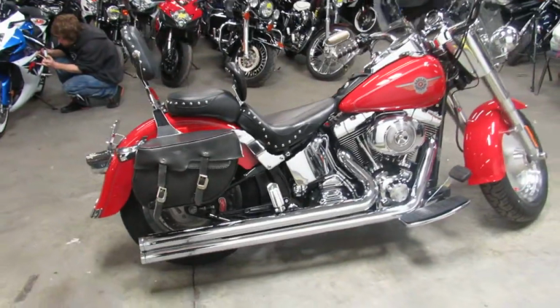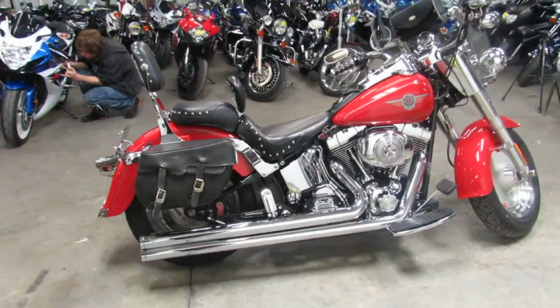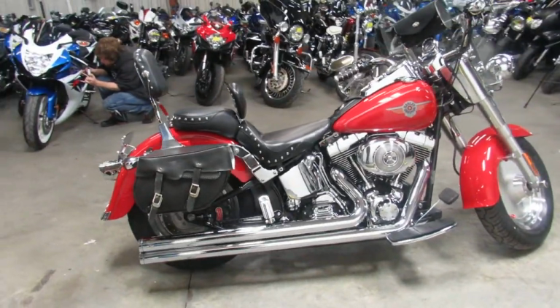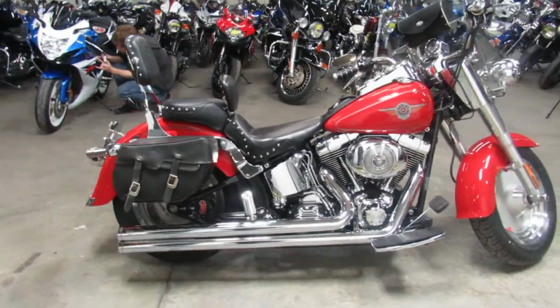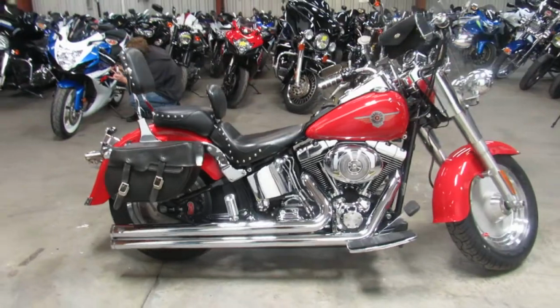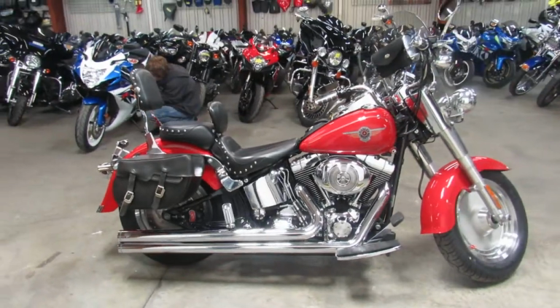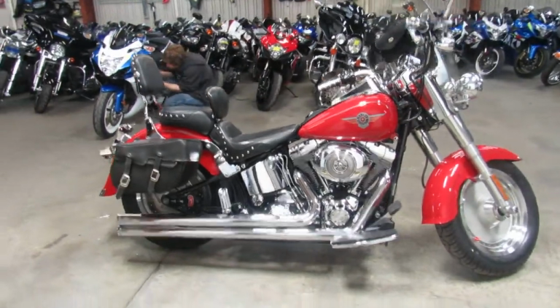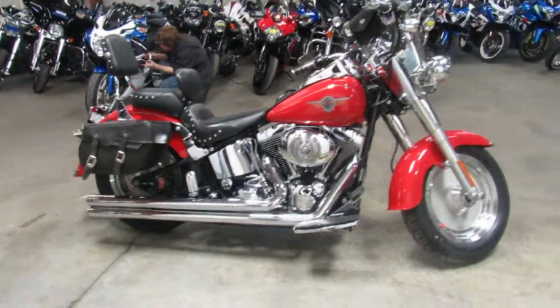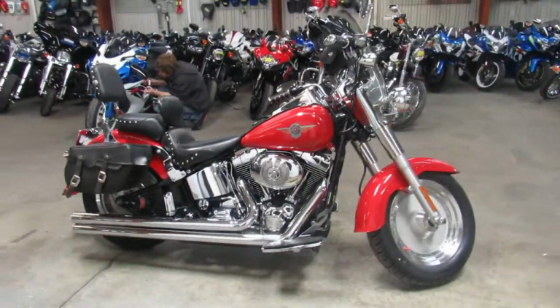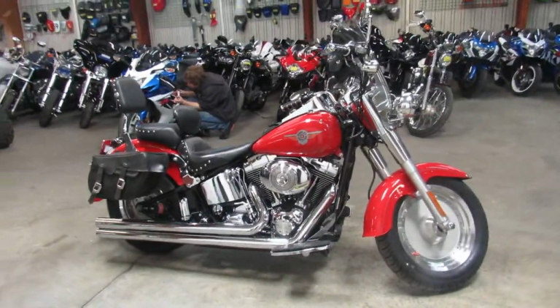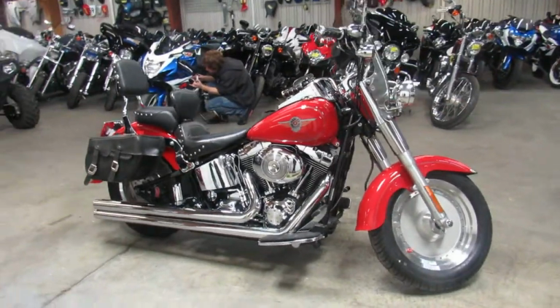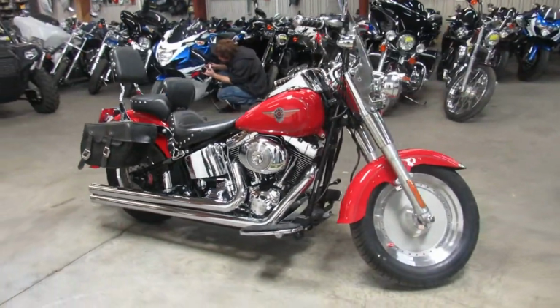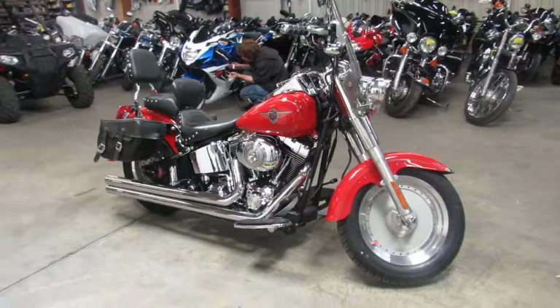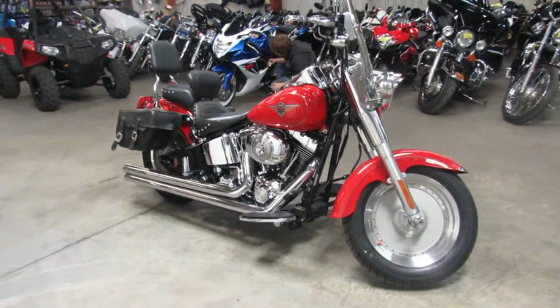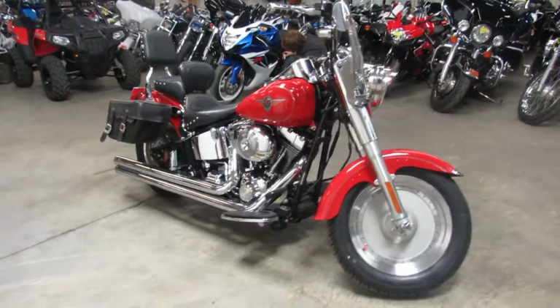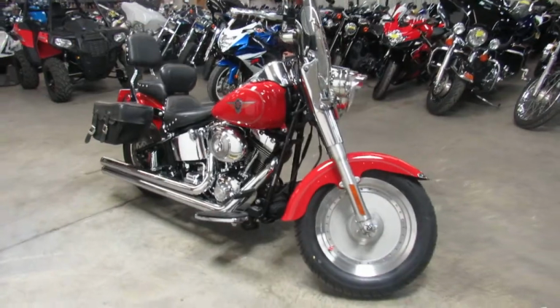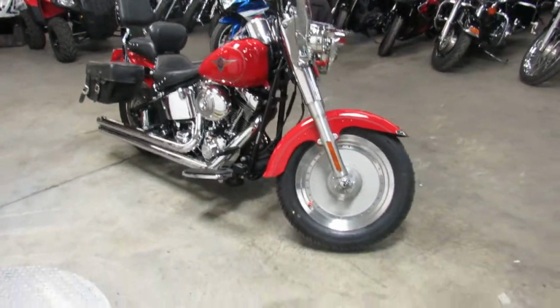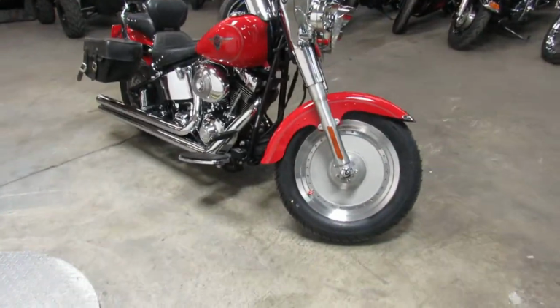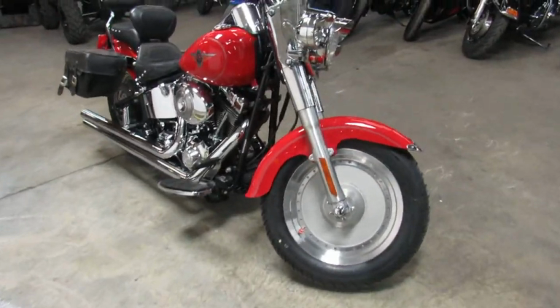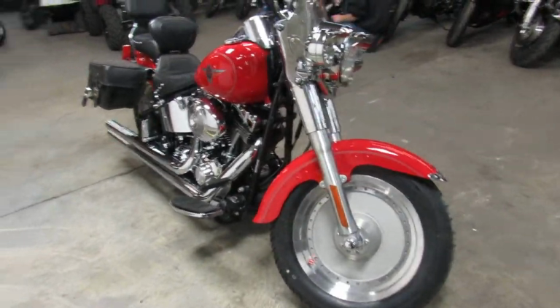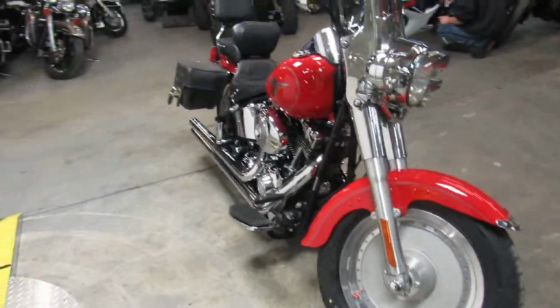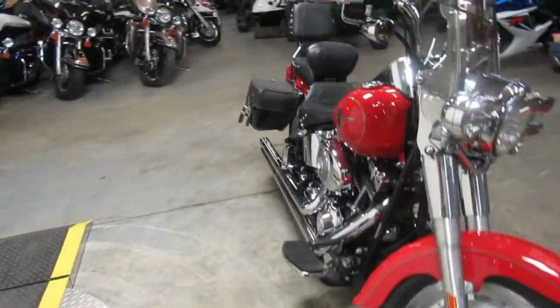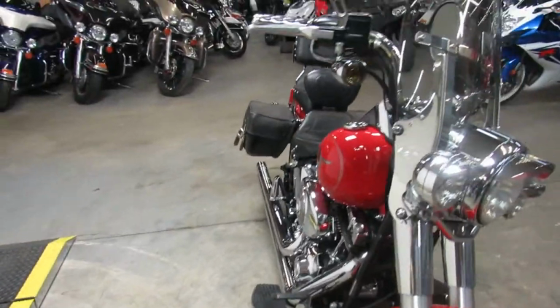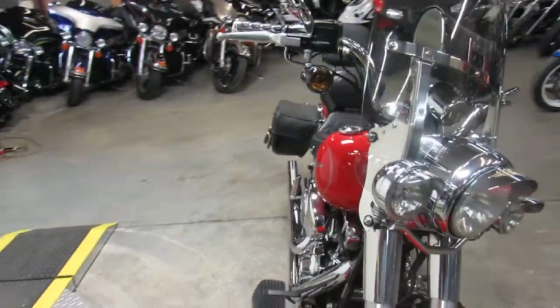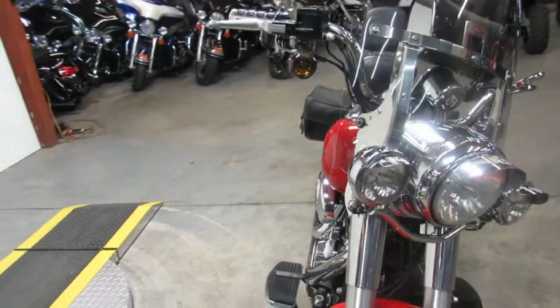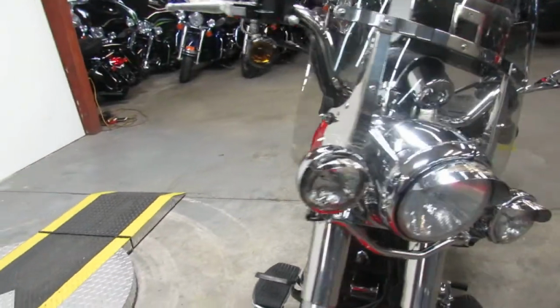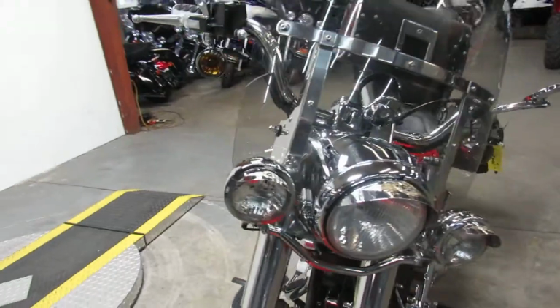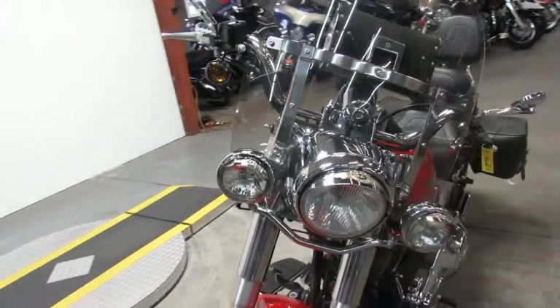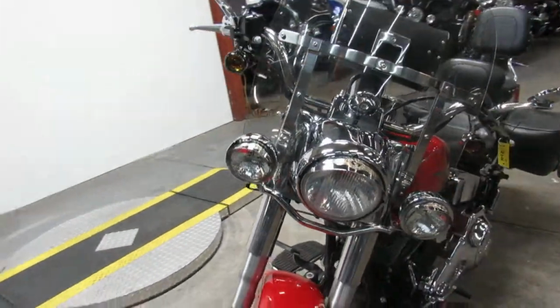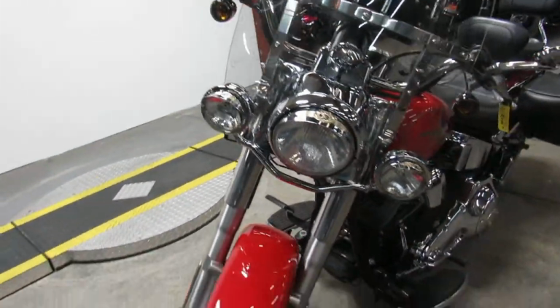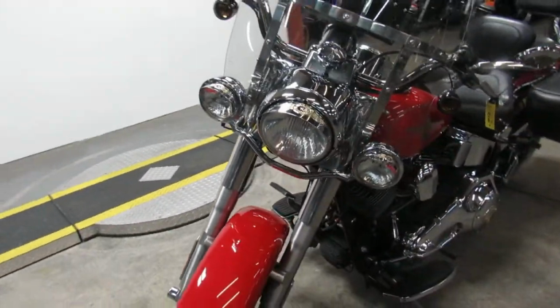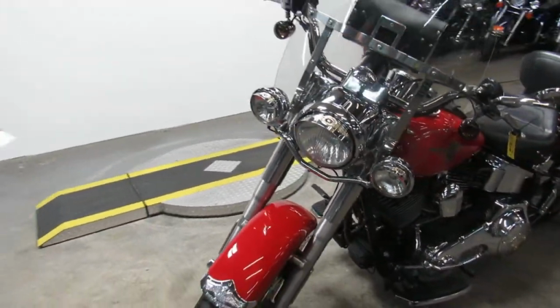Red paint looks like new, chrome shines like new, this thing is loaded up with all the extras. It's got a windshield, saddlebags, dual backrest, and Vance and Hines long shot exhaust — which these things sound great on these Fatboys, they rumble nice.